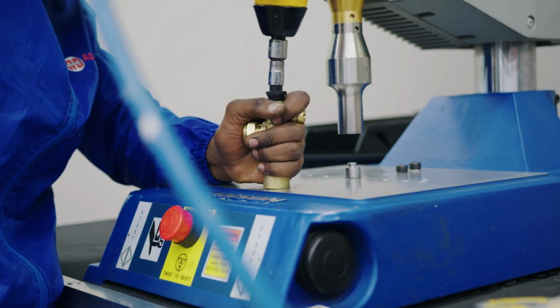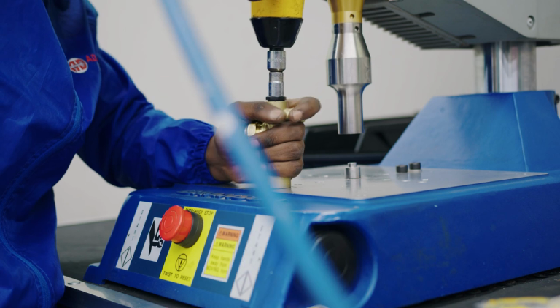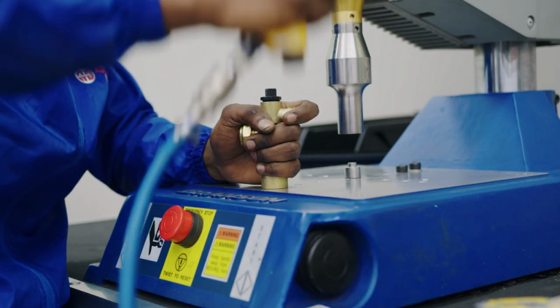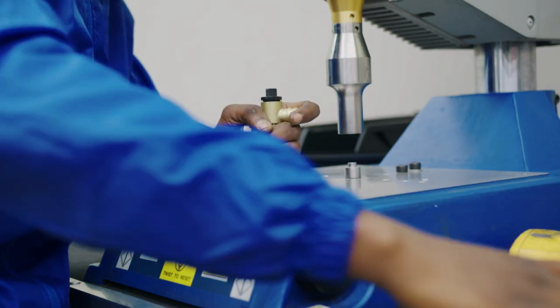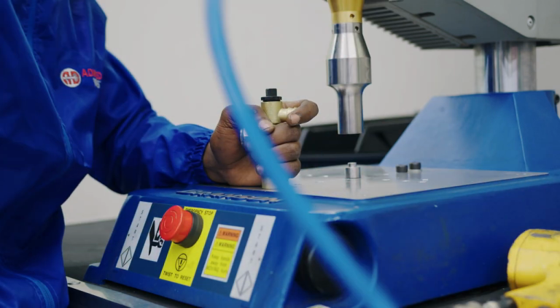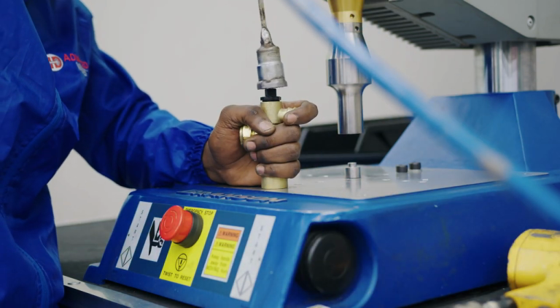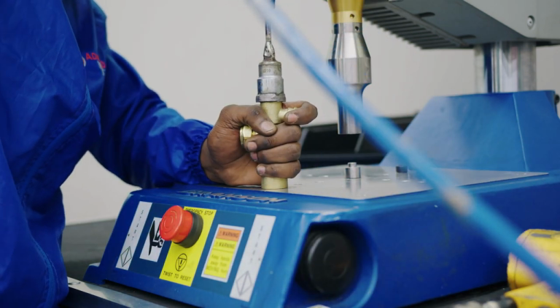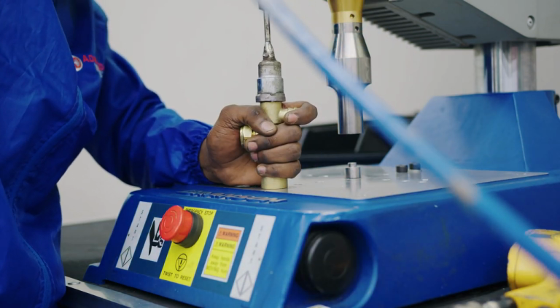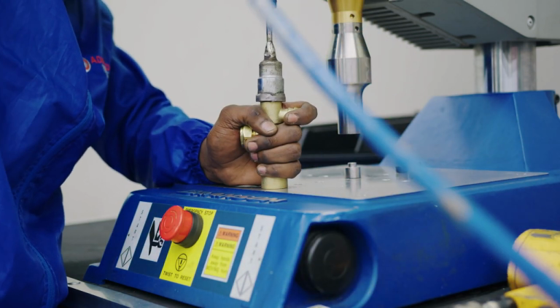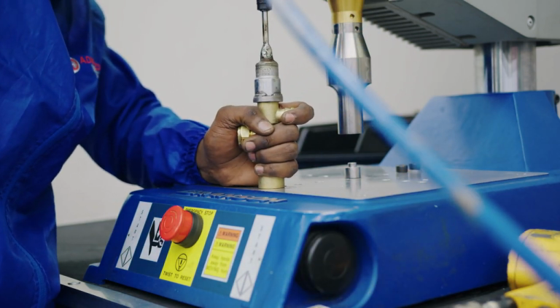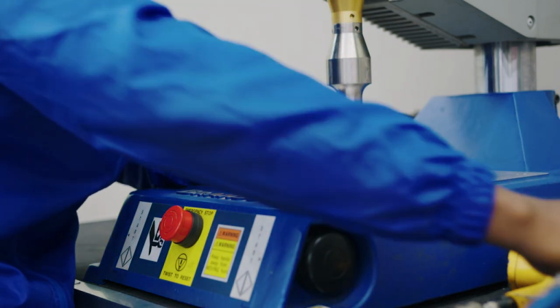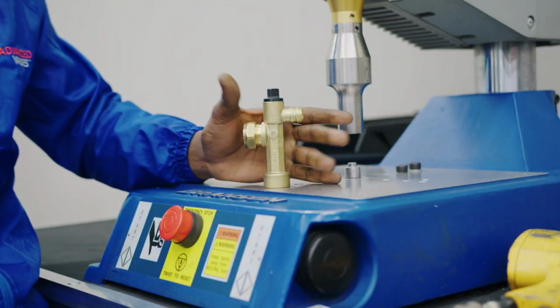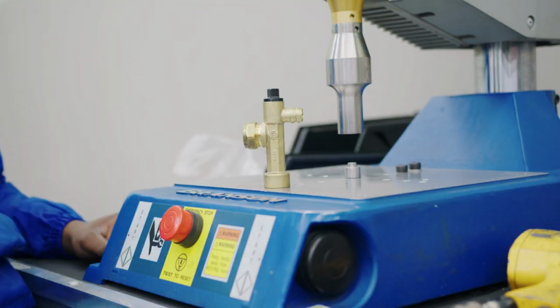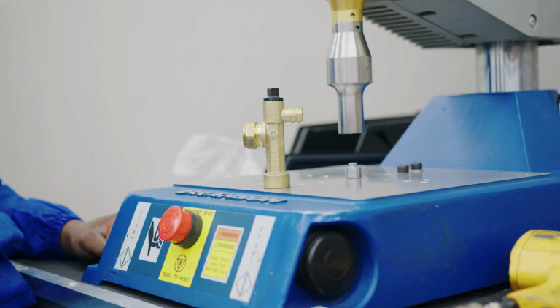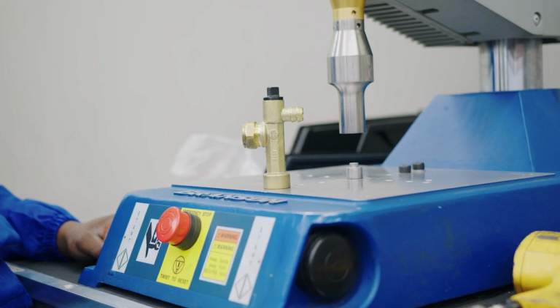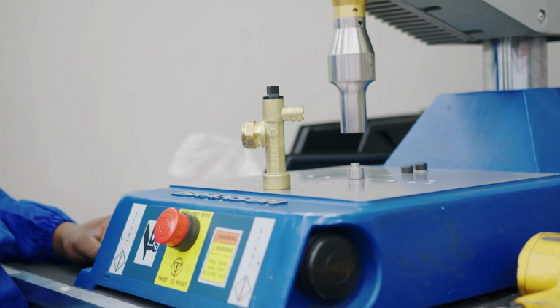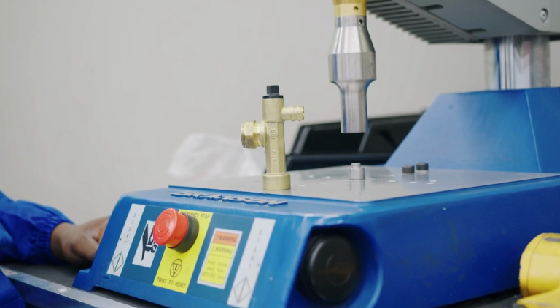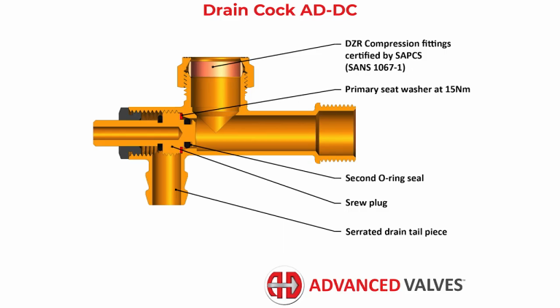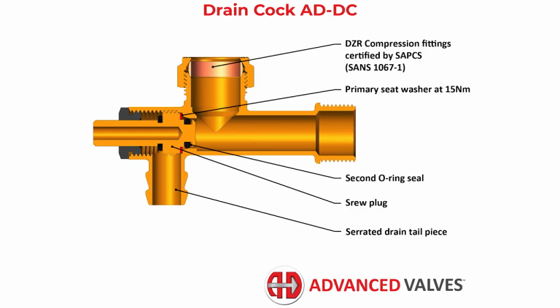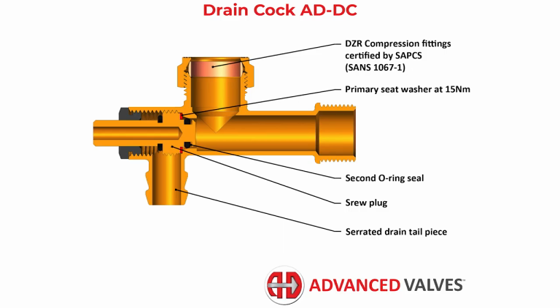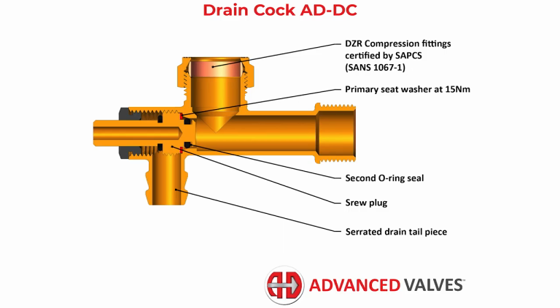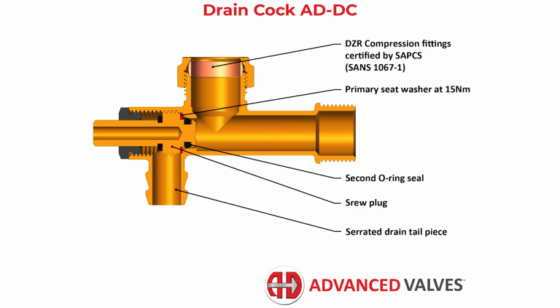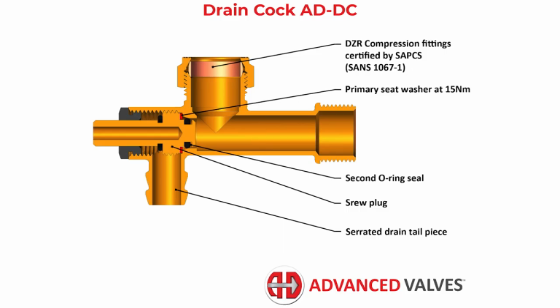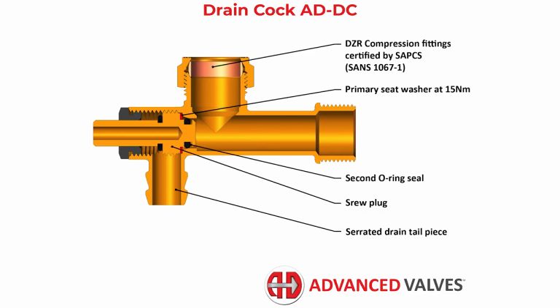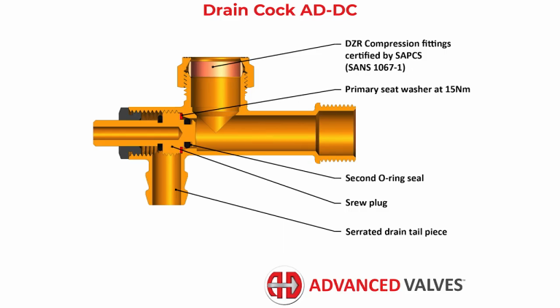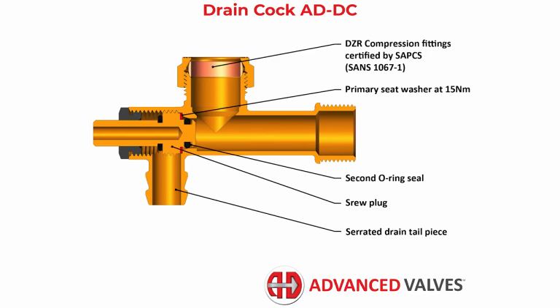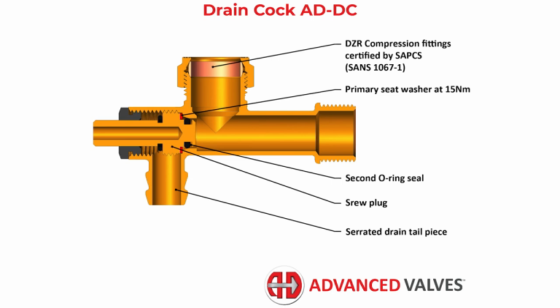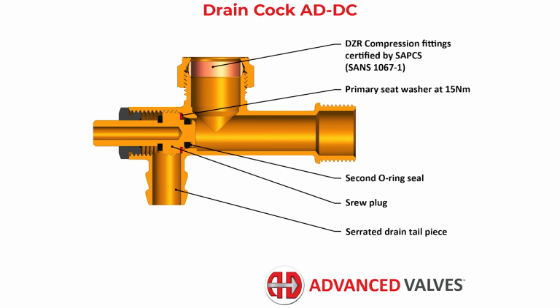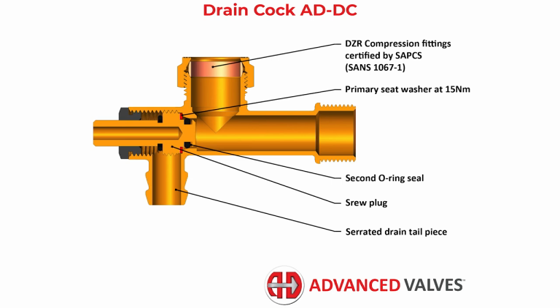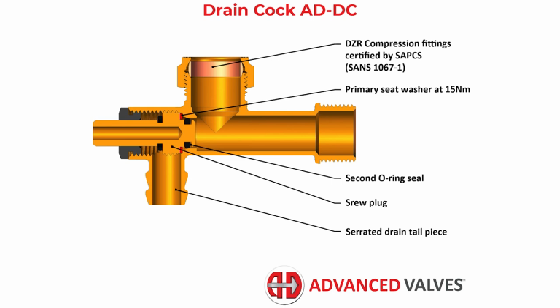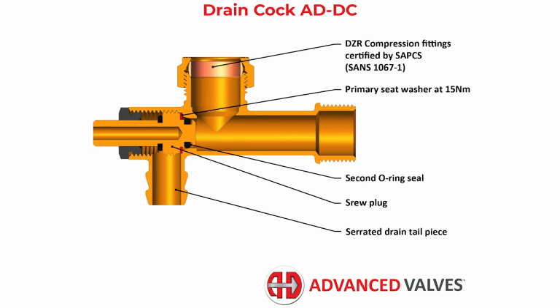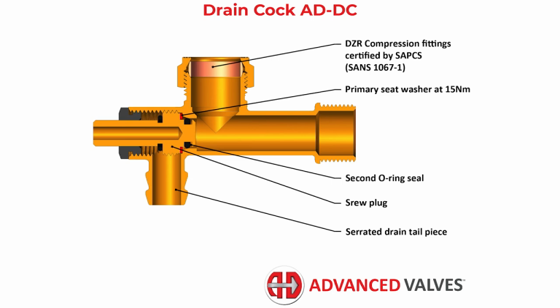Advanced Valves Draincock is designed and manufactured in South Africa in both male and female versions. It has a unique double seal design with a screw plug shut-off arrangement and a secondary slip-type O-ring seal.